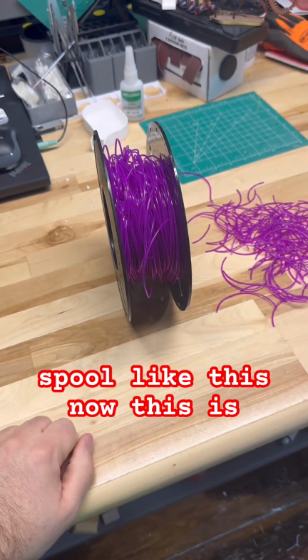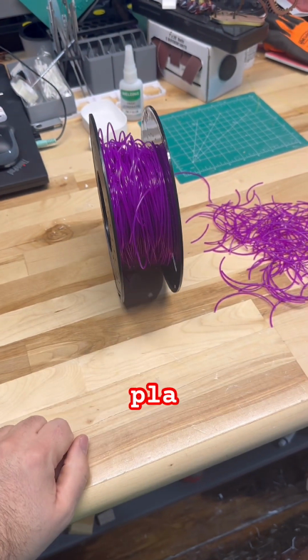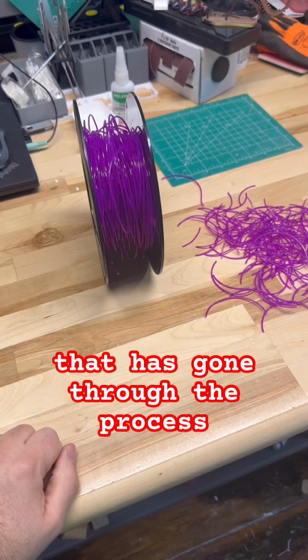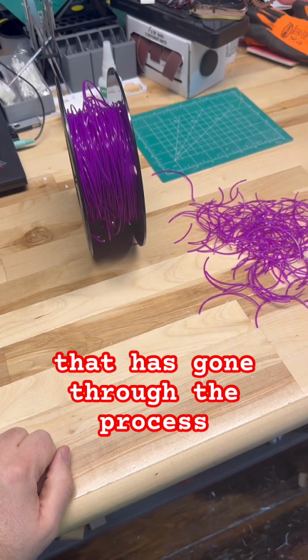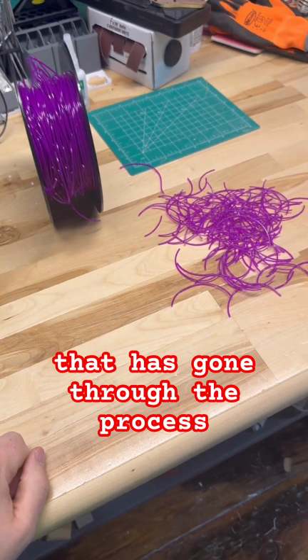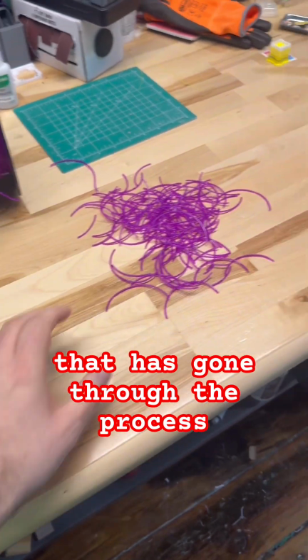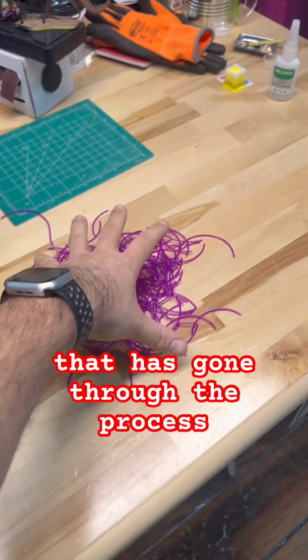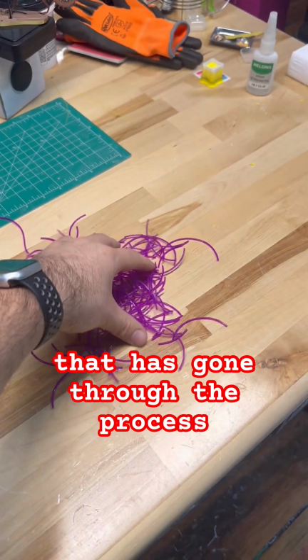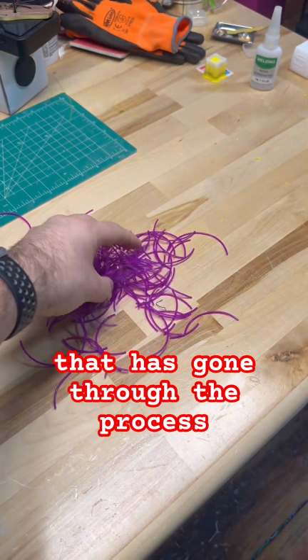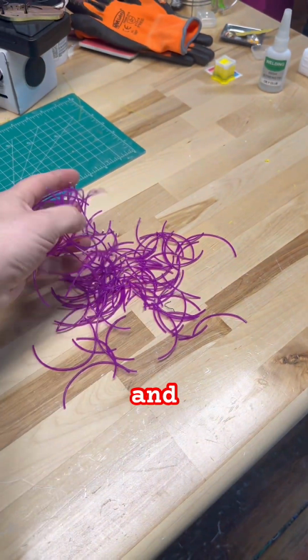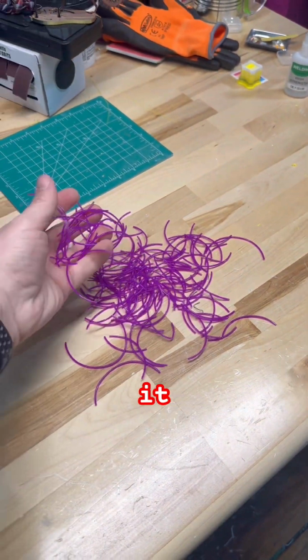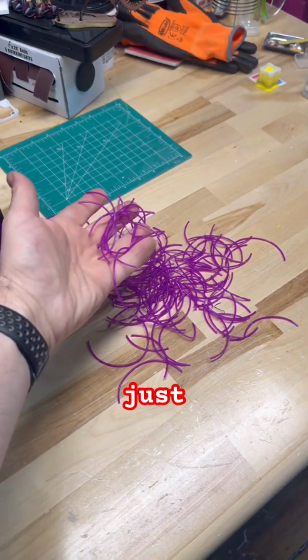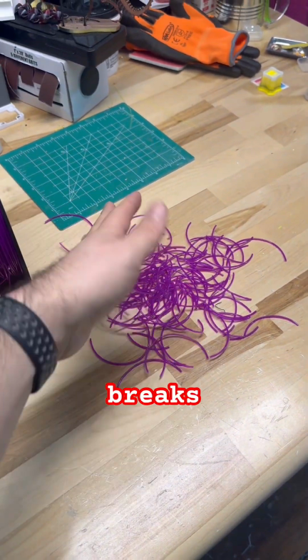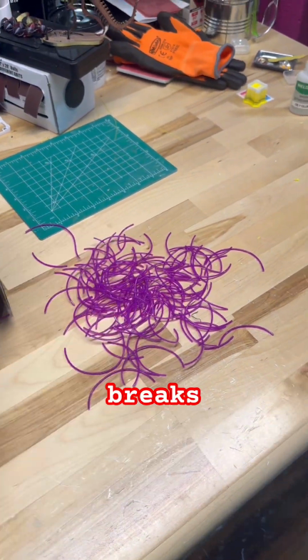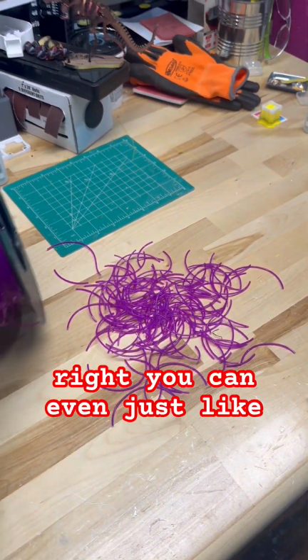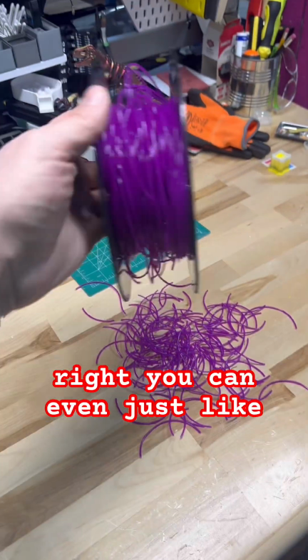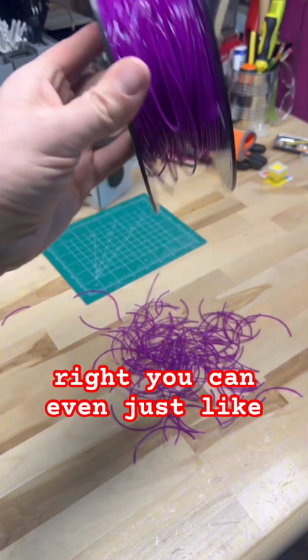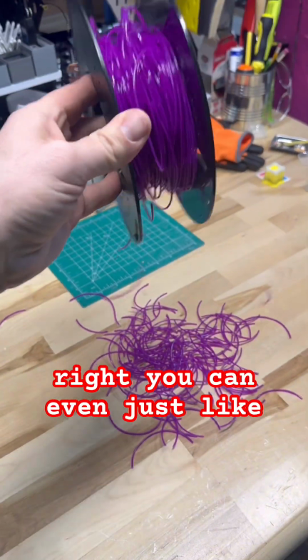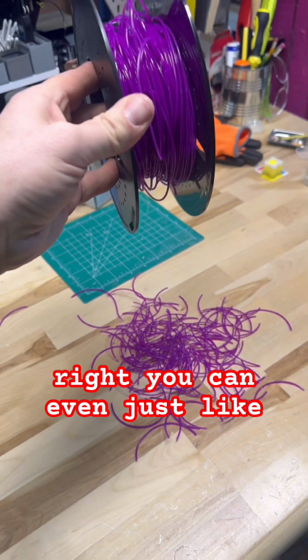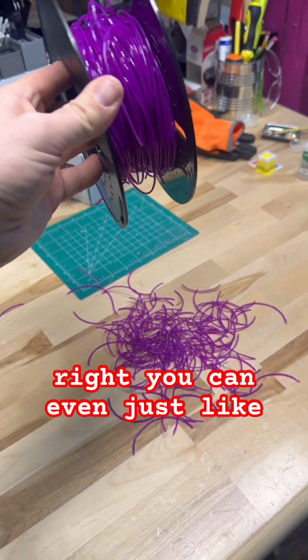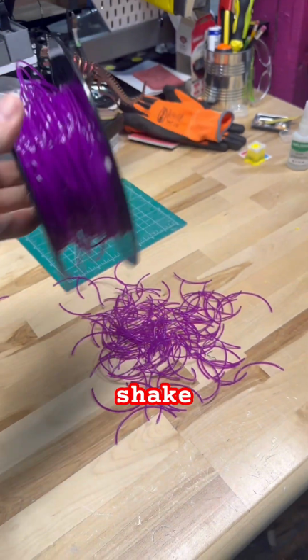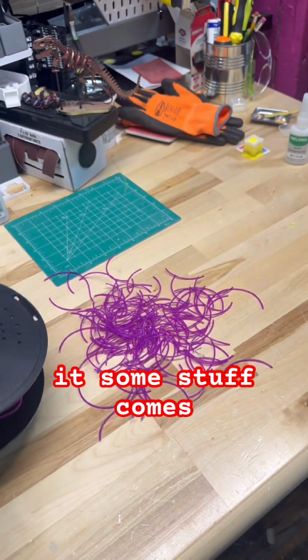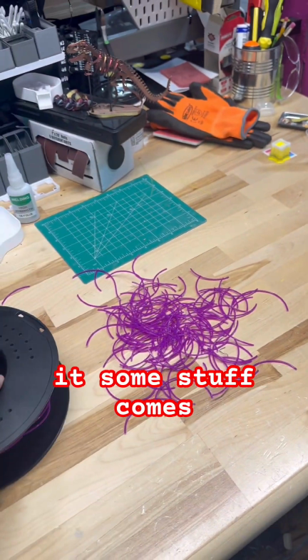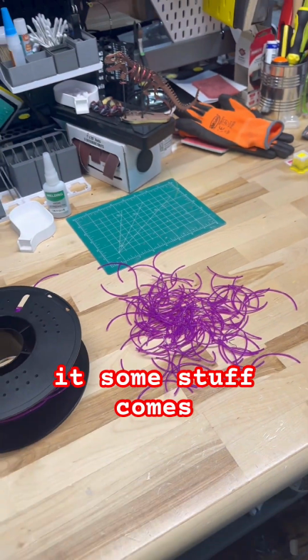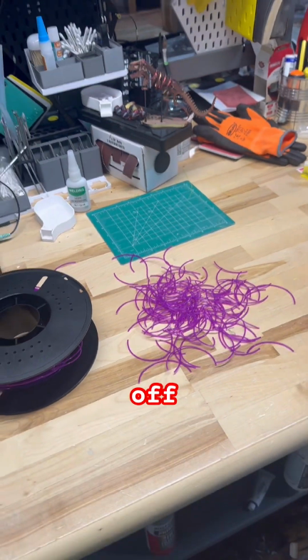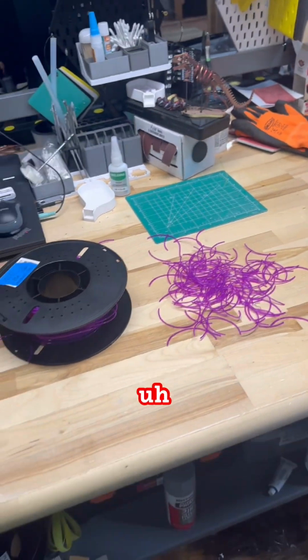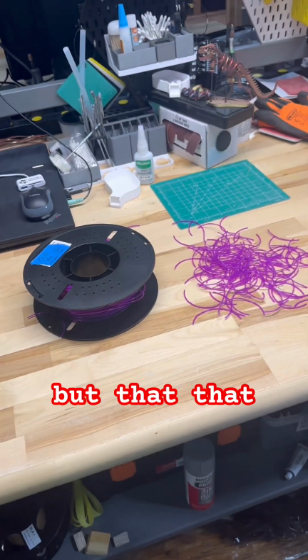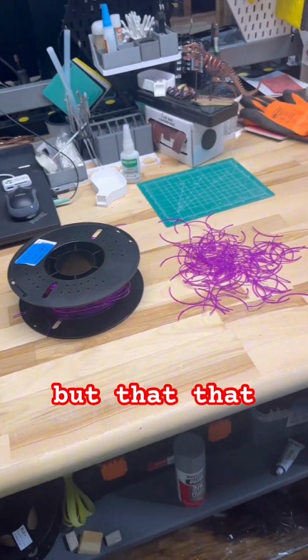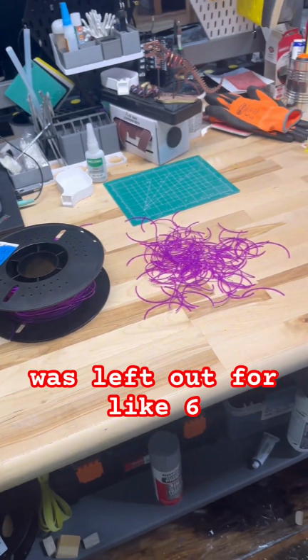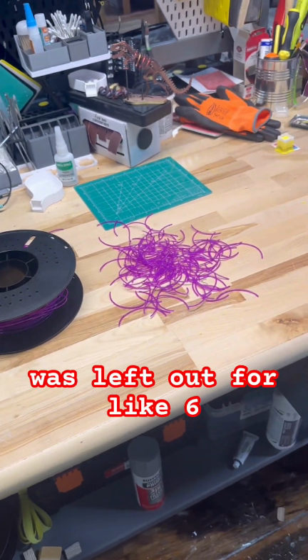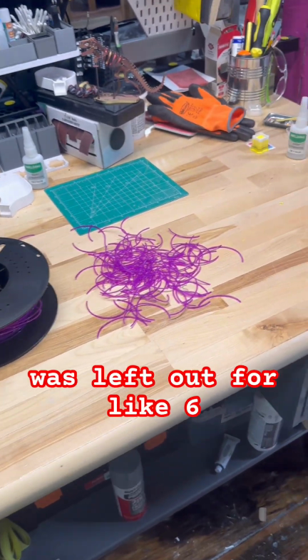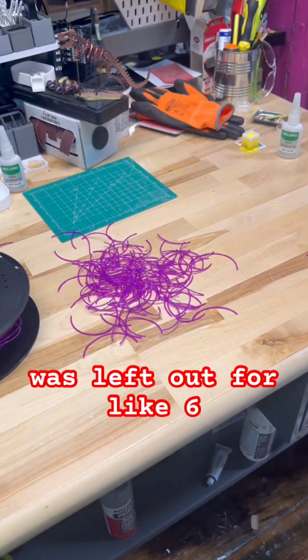Because you don't want to go through hydrolysis and end up with a filament spool like this. This is PLA that has gone through the process, and it just breaks — you can even just shake it until stuff comes out.